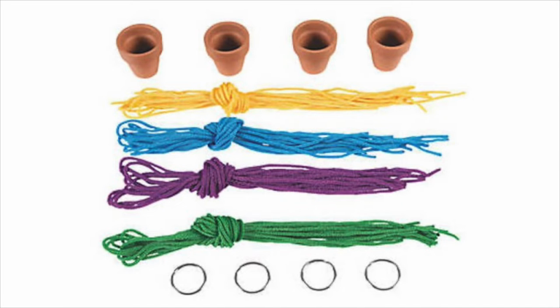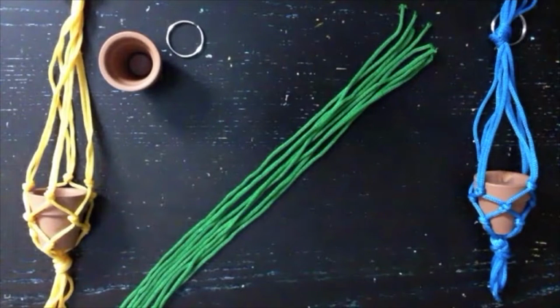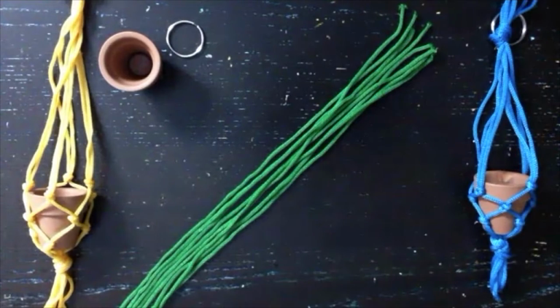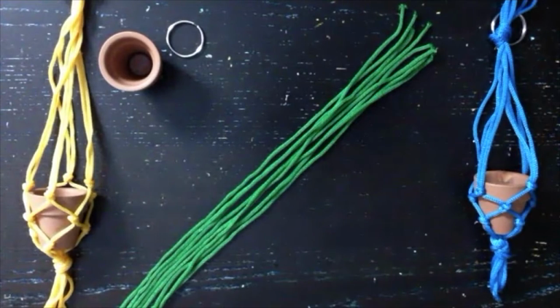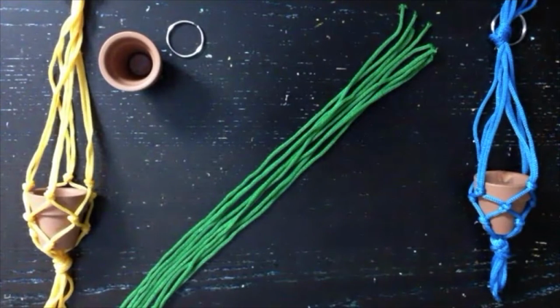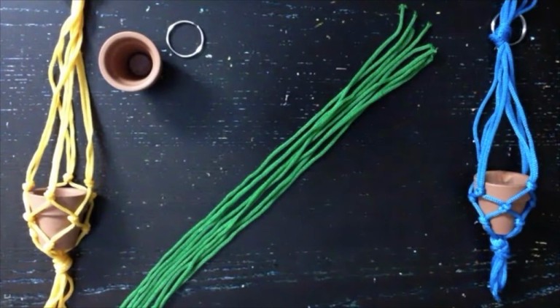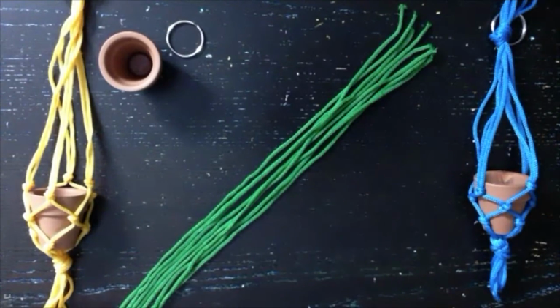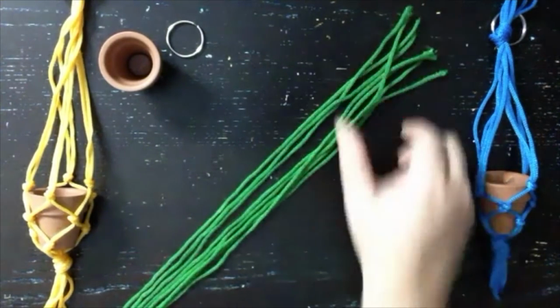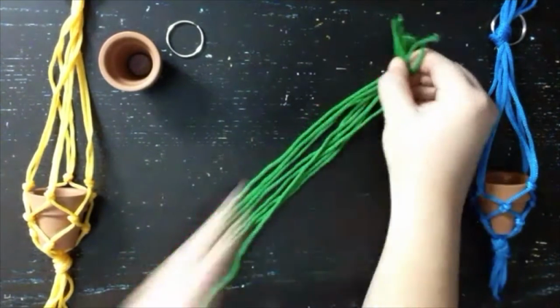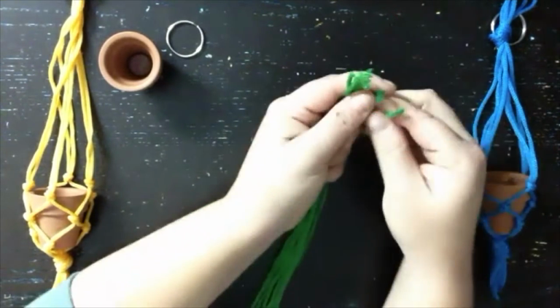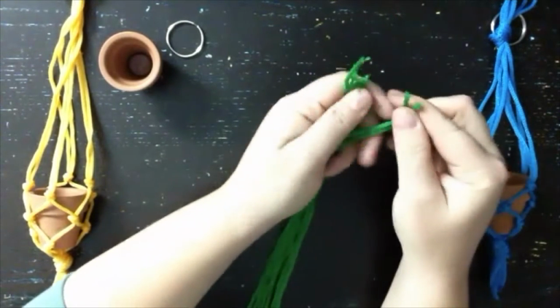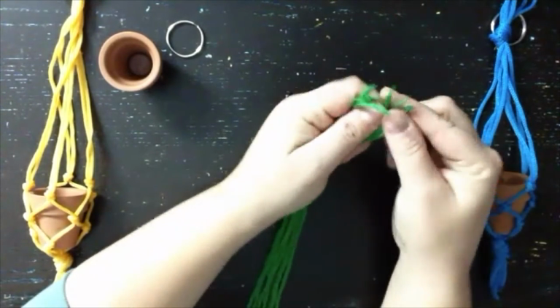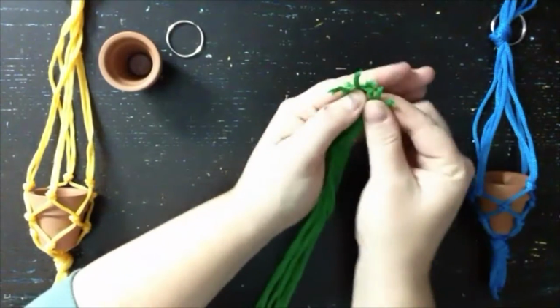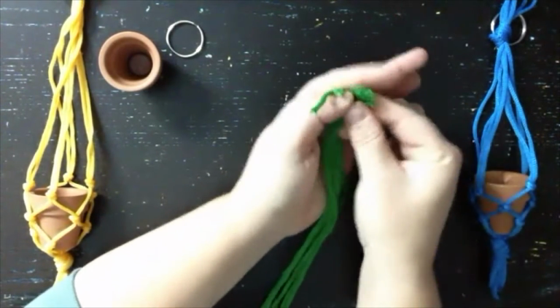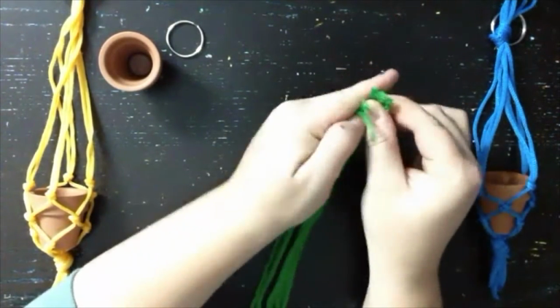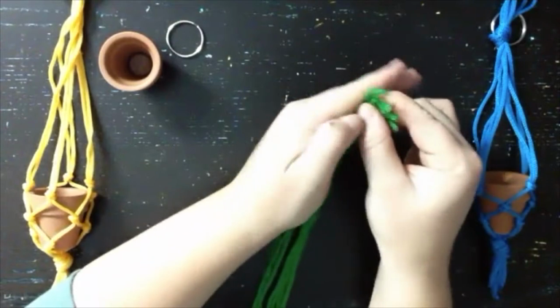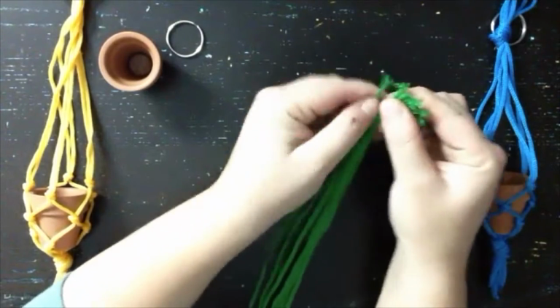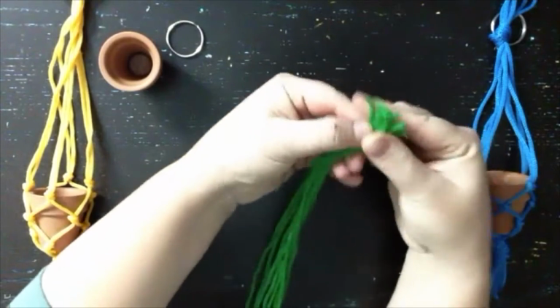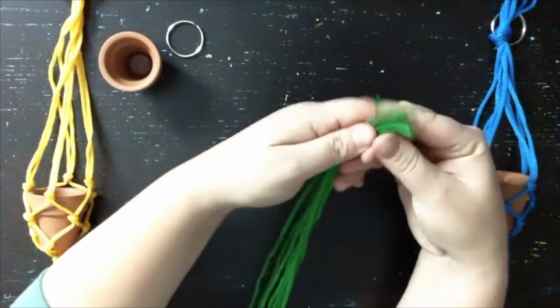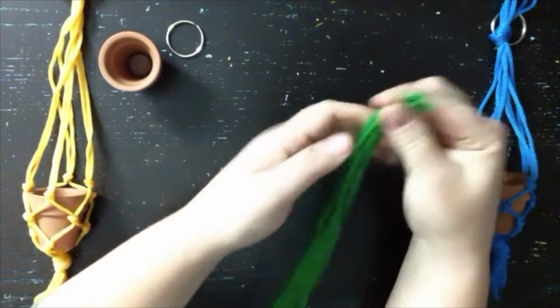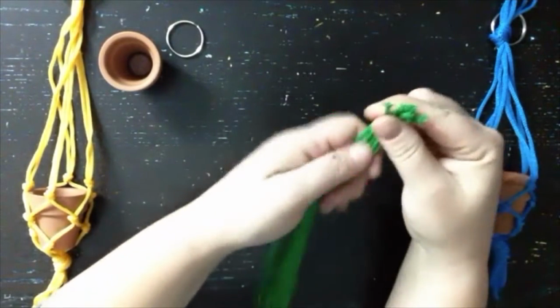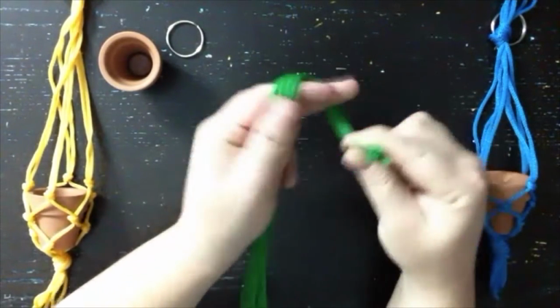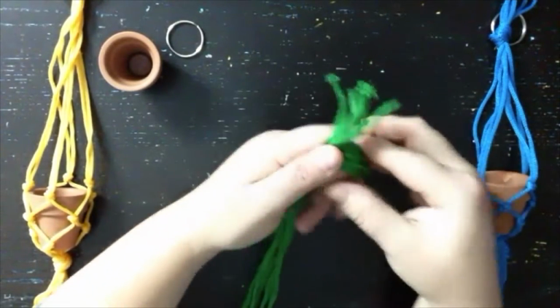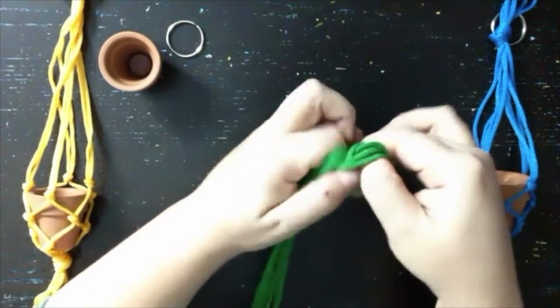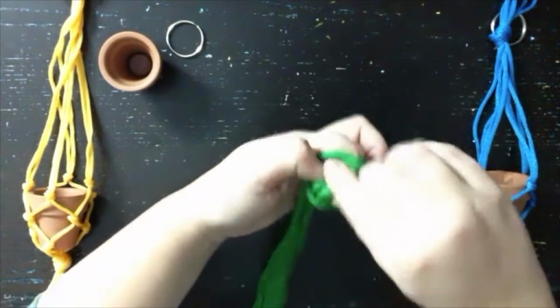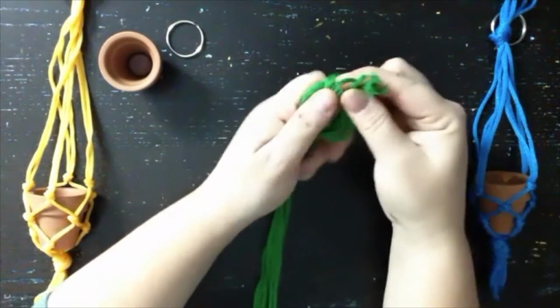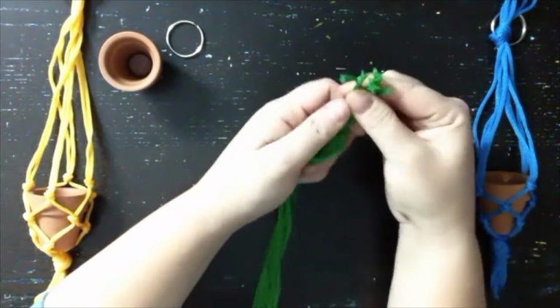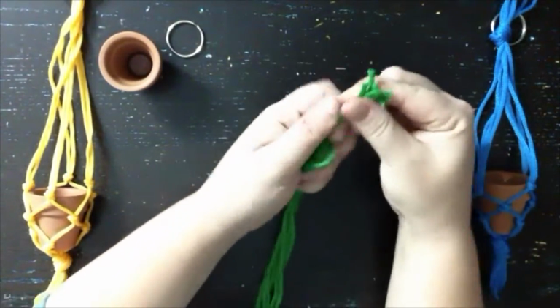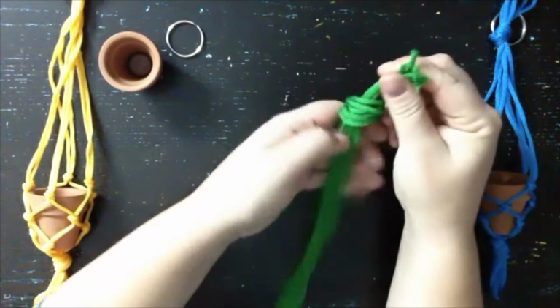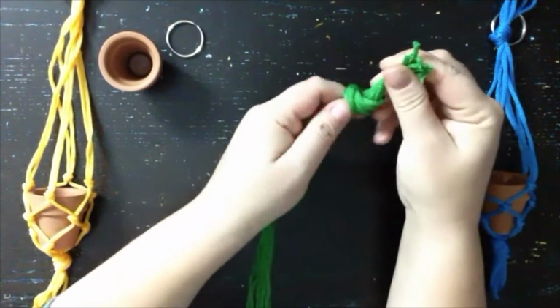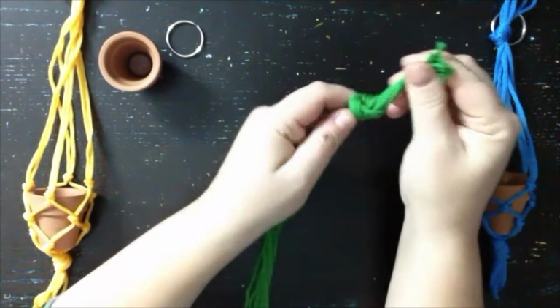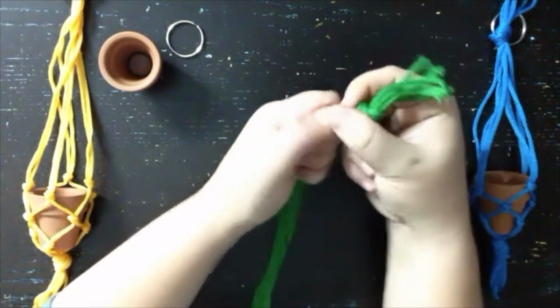The first thing we want to do is gather all eight strands together and tie a knot. We want to leave about three inches at the end to create a tassel. Then we're going to tape that knot down onto the table.